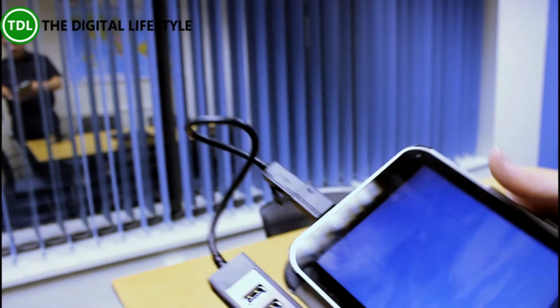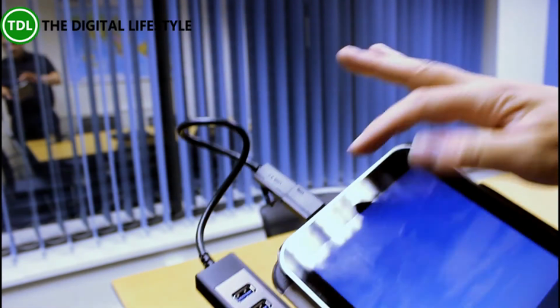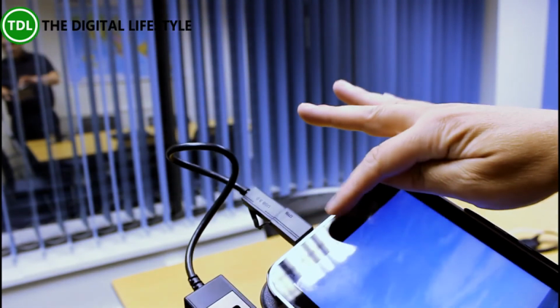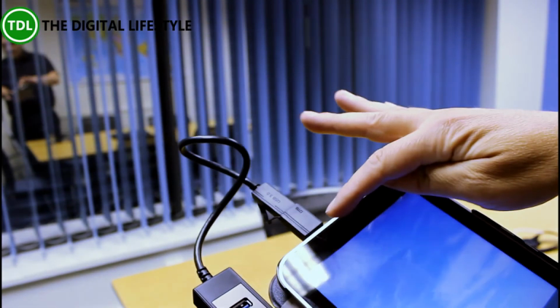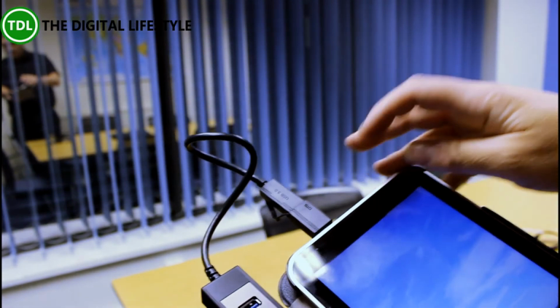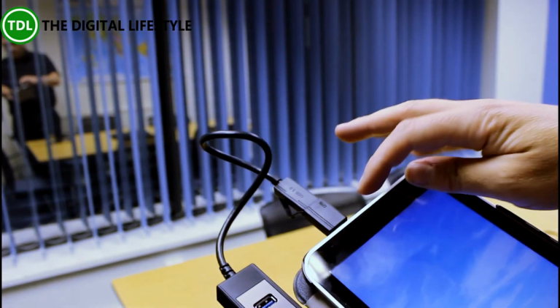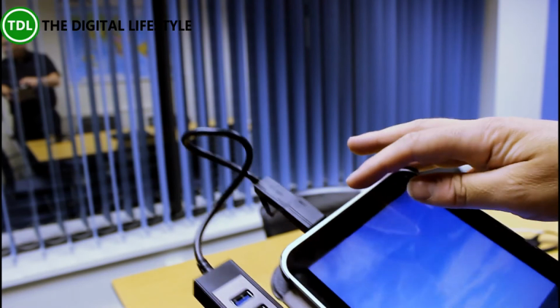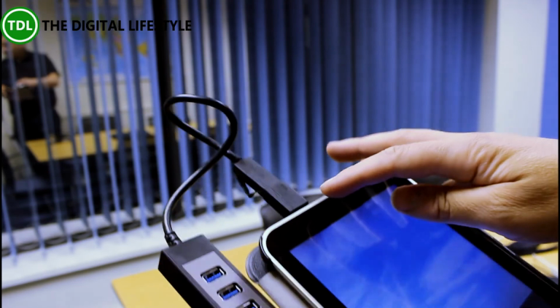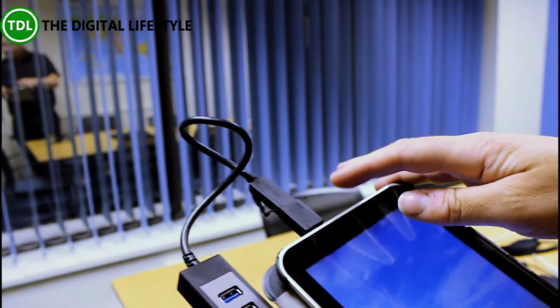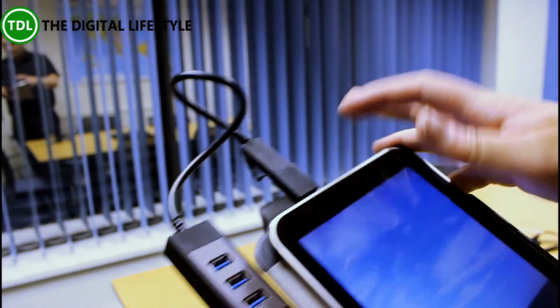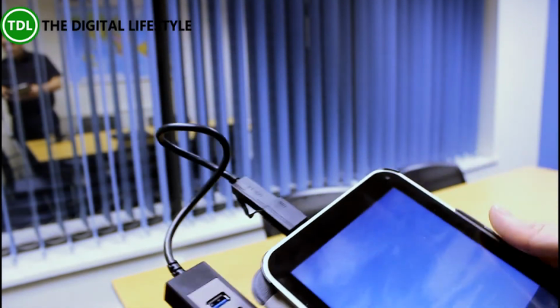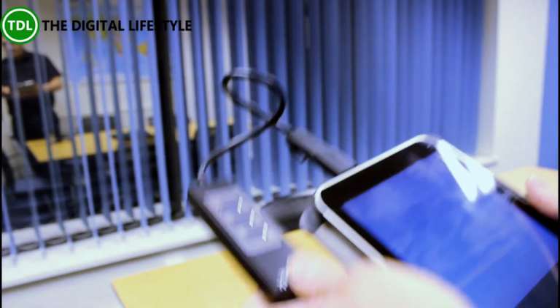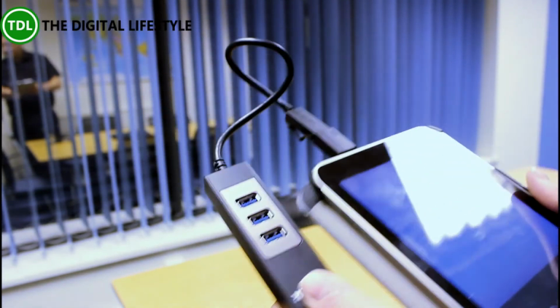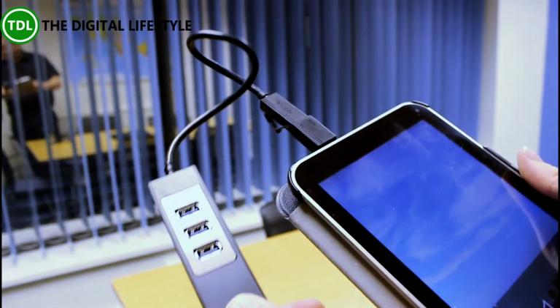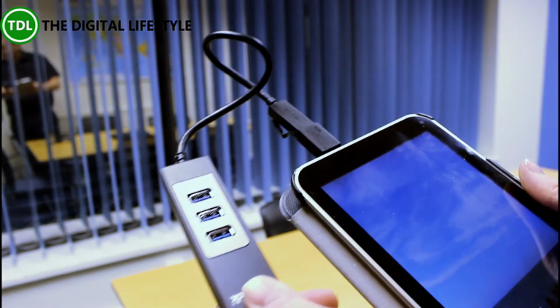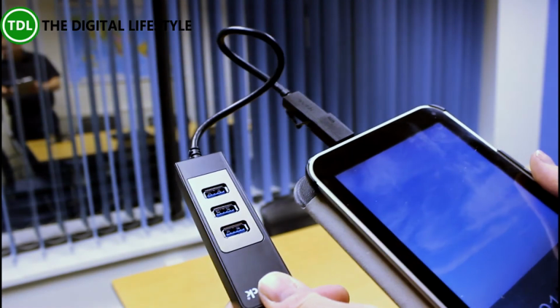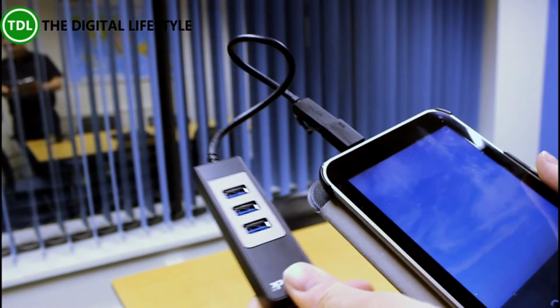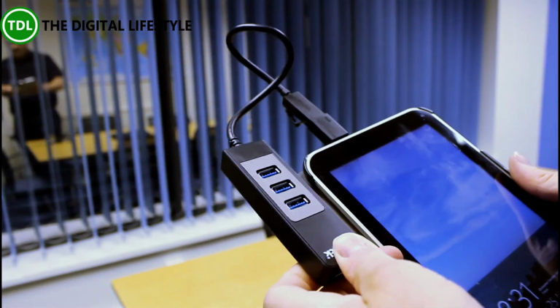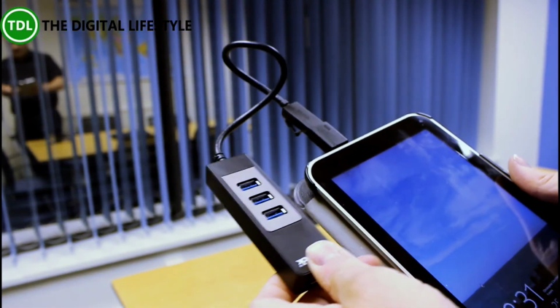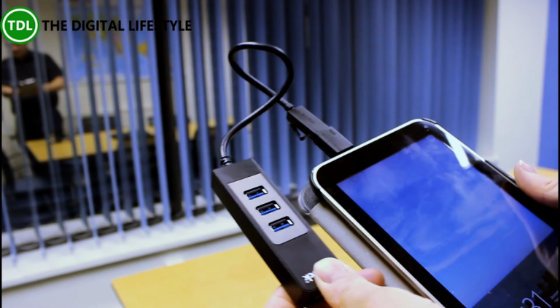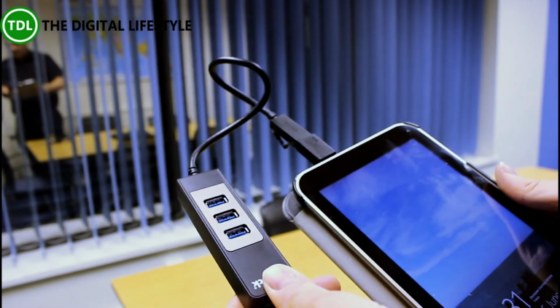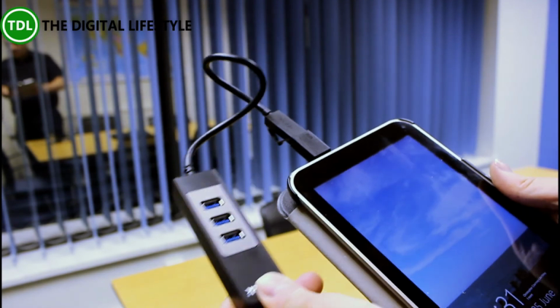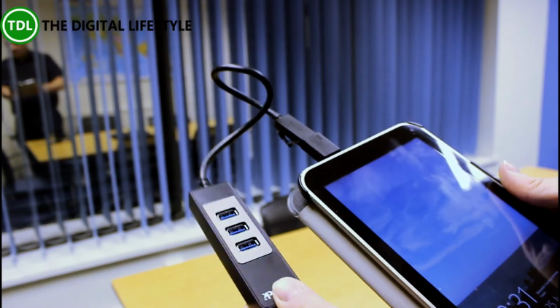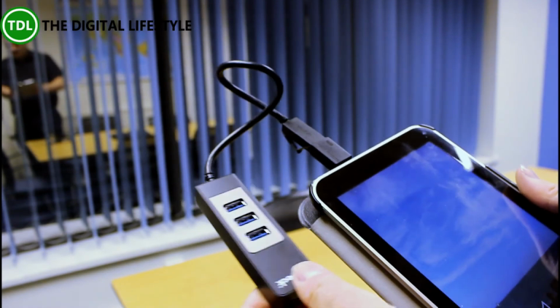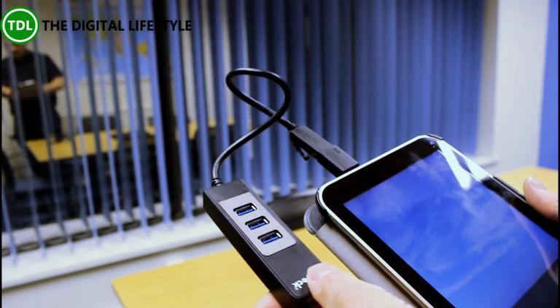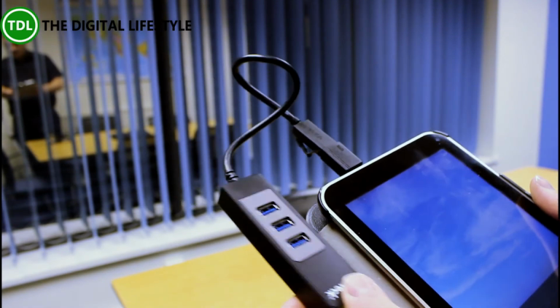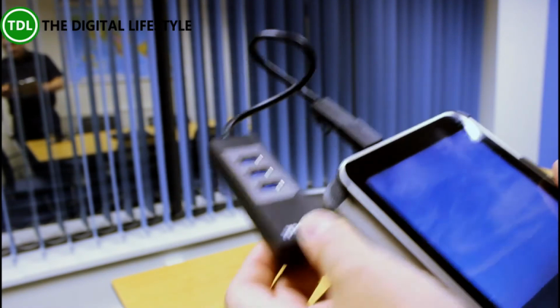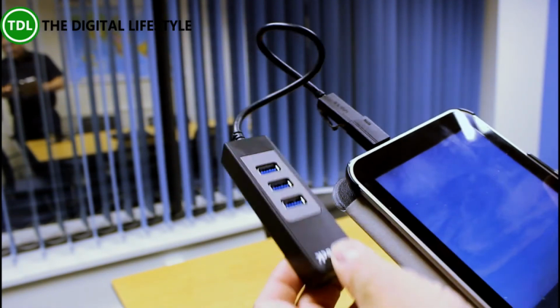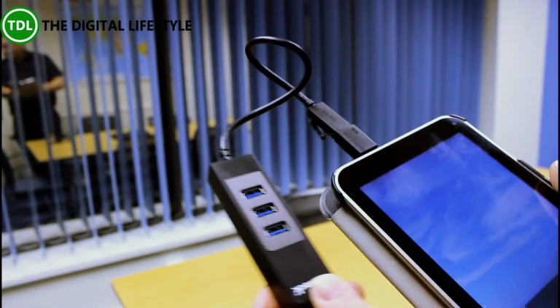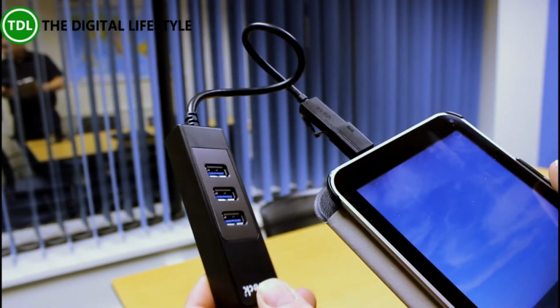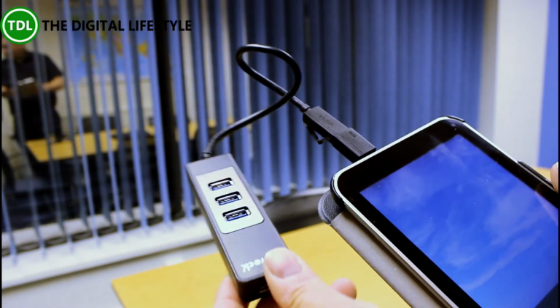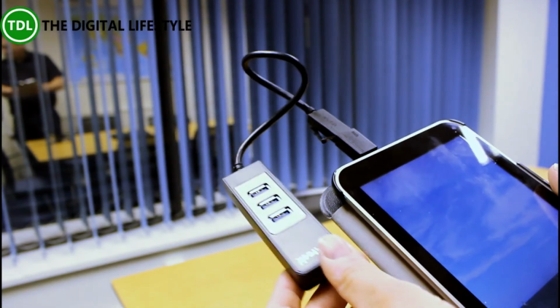Now obviously if your USB port on your device is USB 2 then you're only going to get USB 2 speeds, same if you use 1.1, but if you've got USB 3 then you can use USB 3 speeds on there.